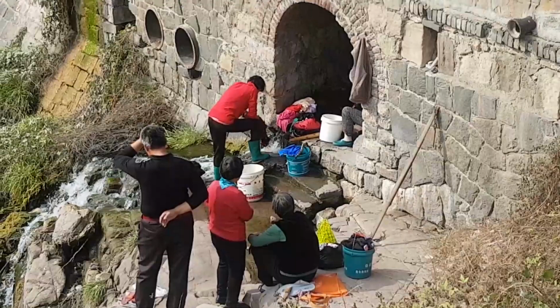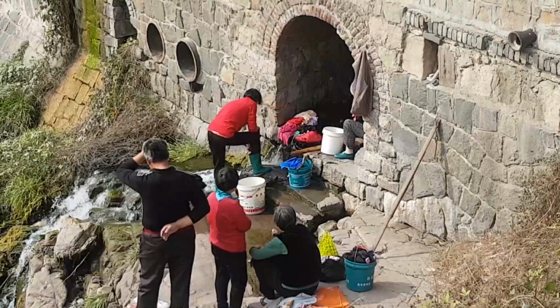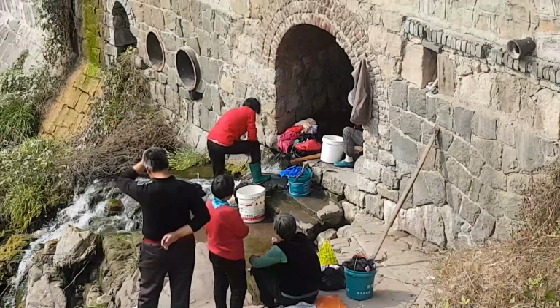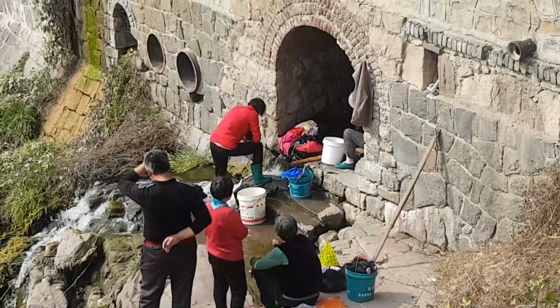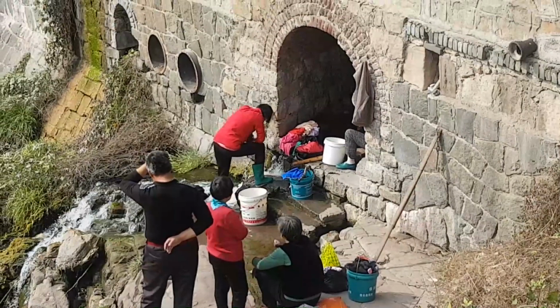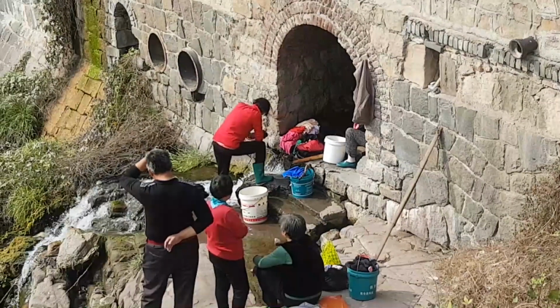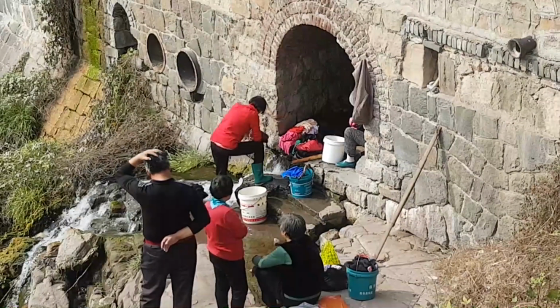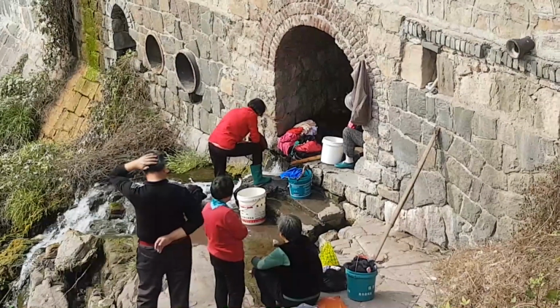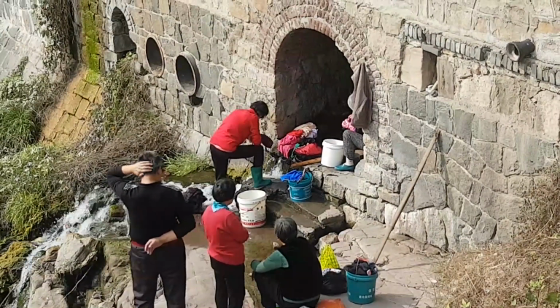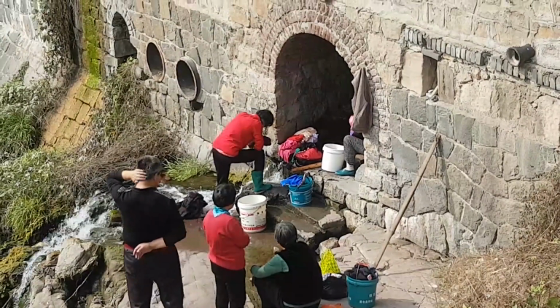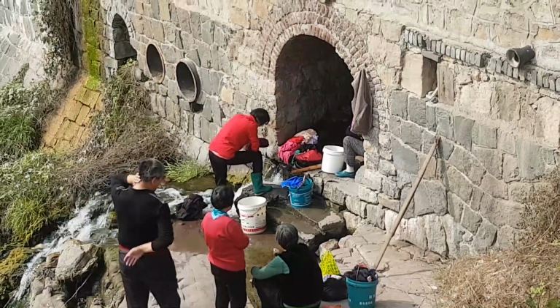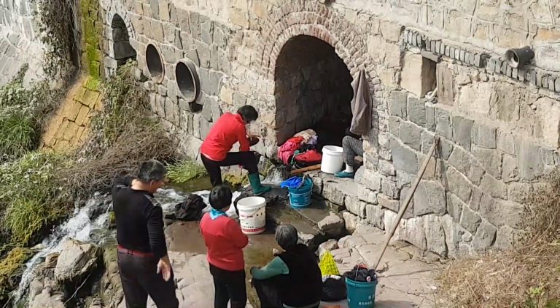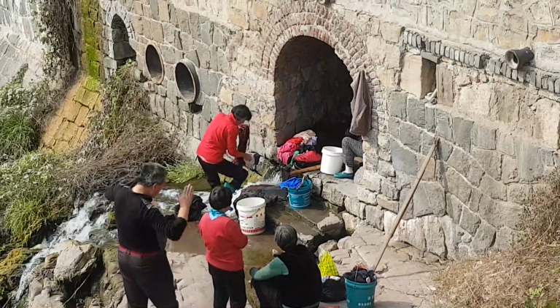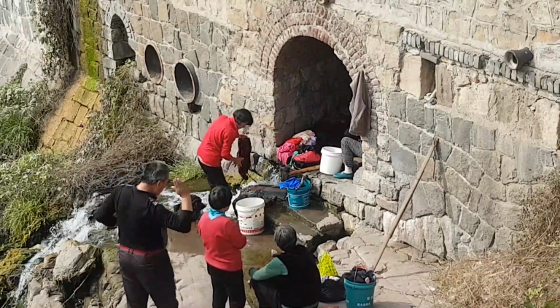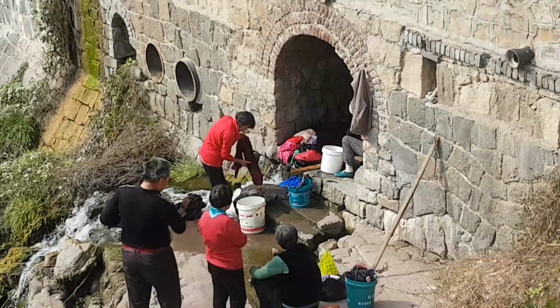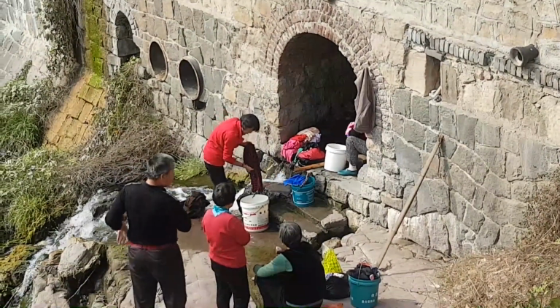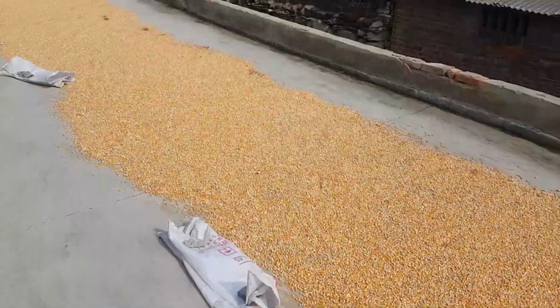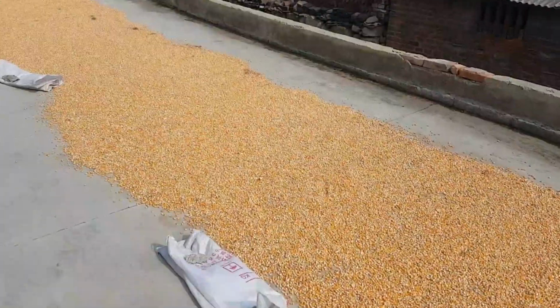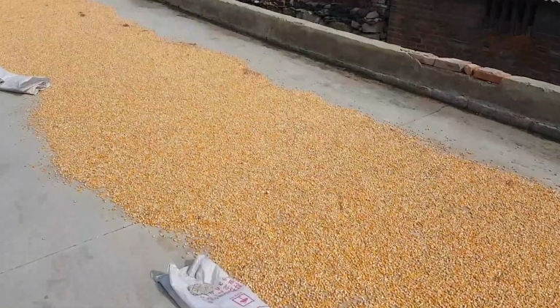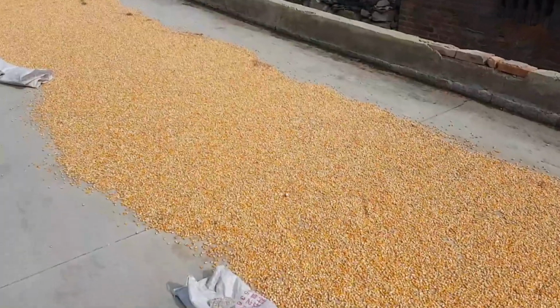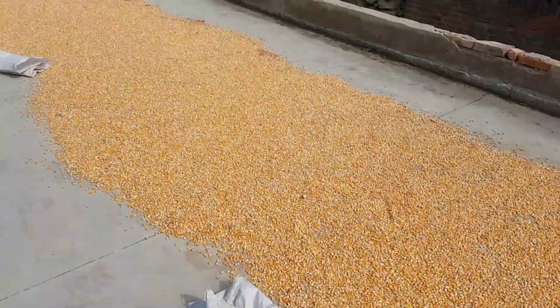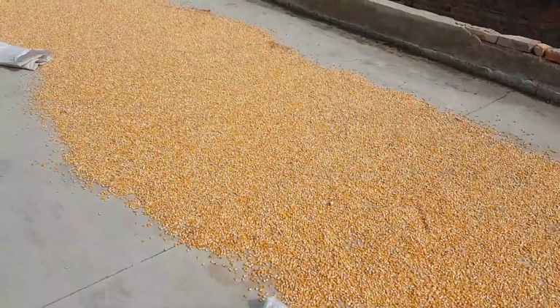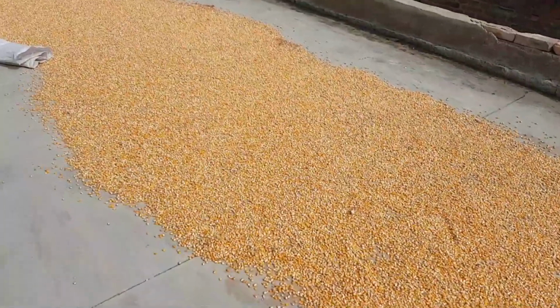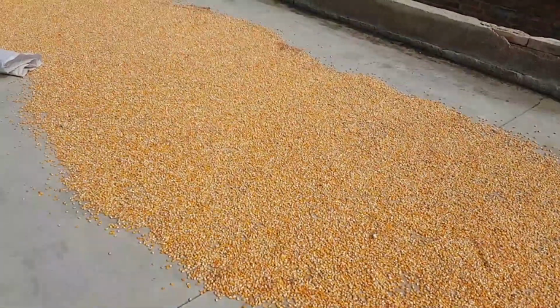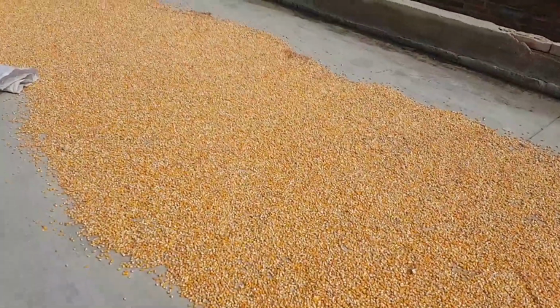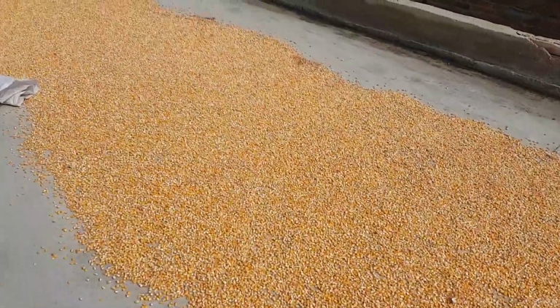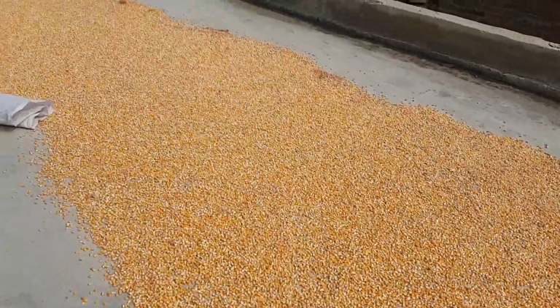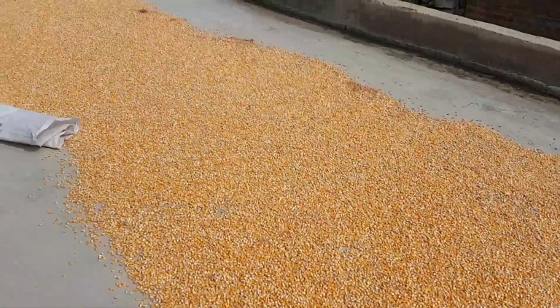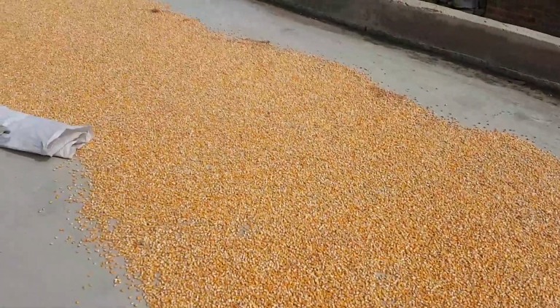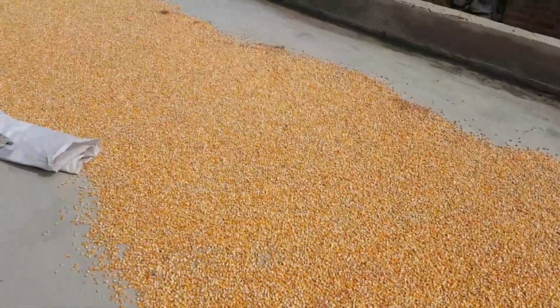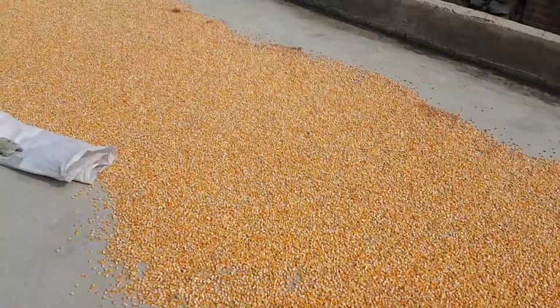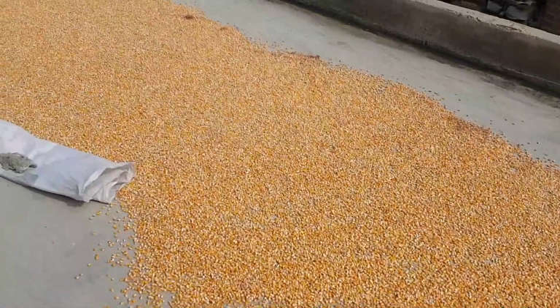Old school laundry. Well, that is one way to dry your popcorn — just out on the concrete in the sun.